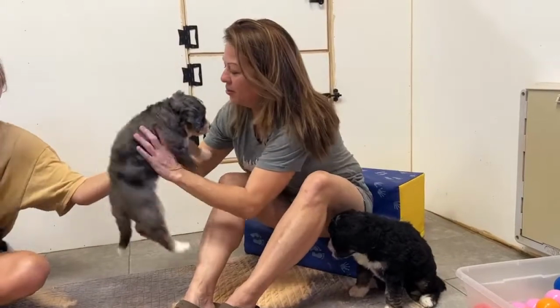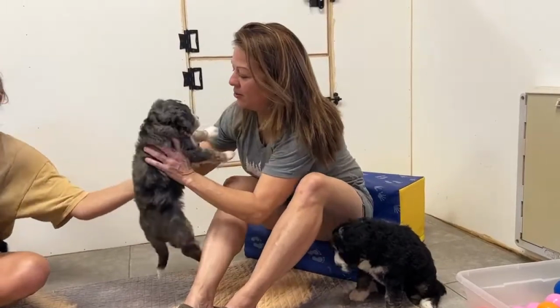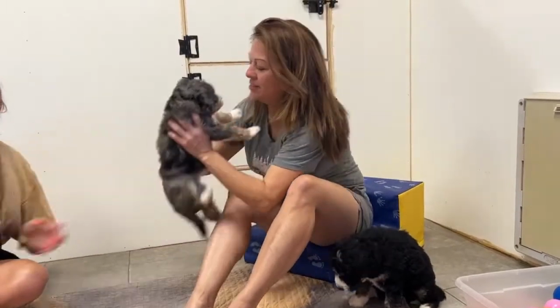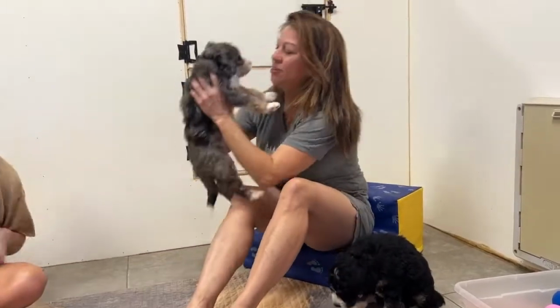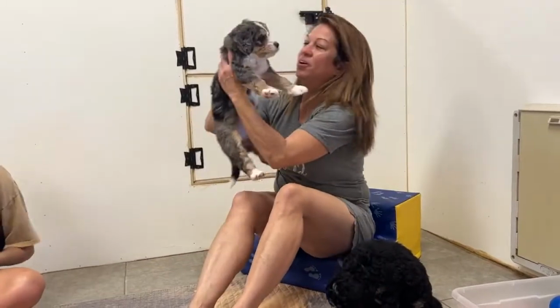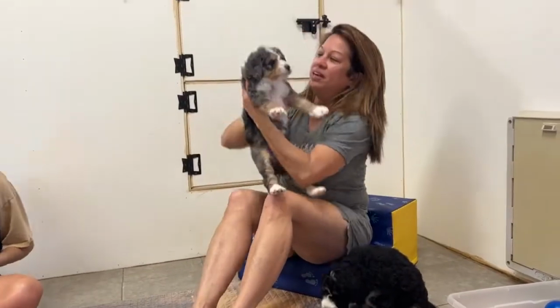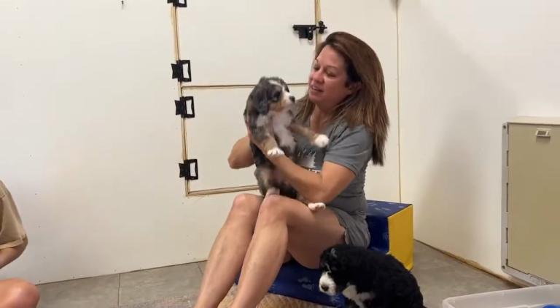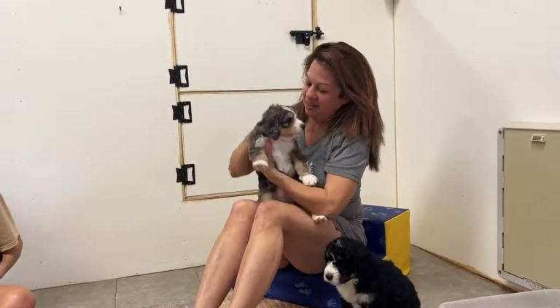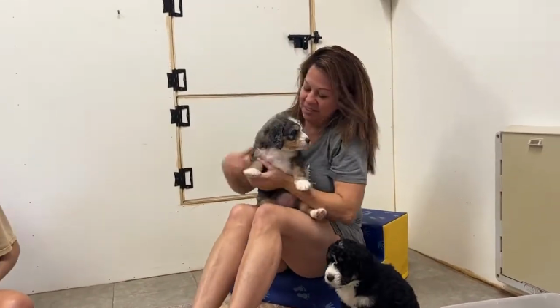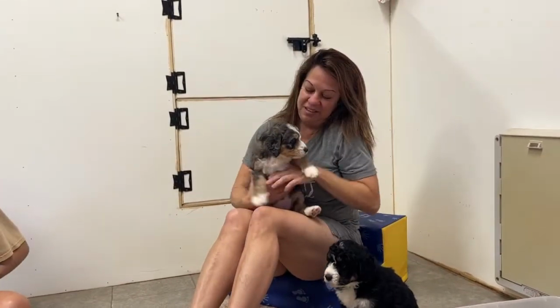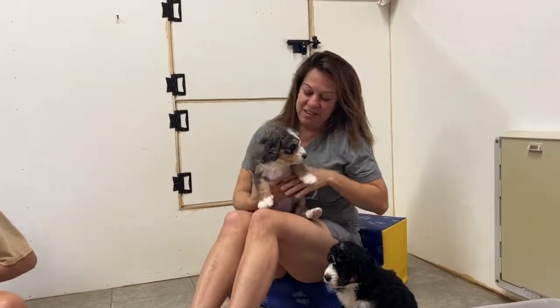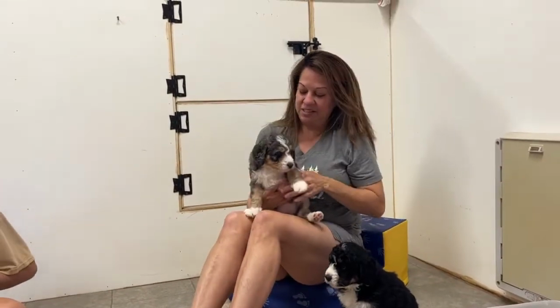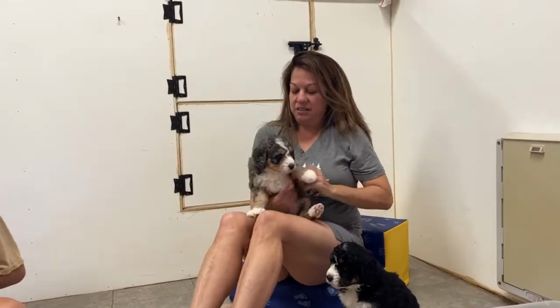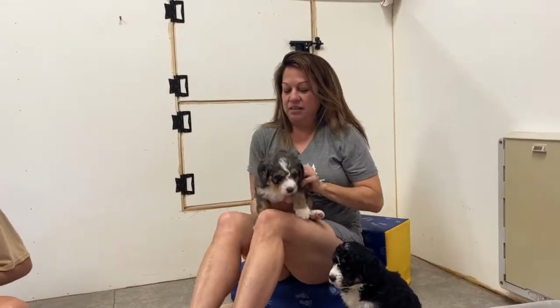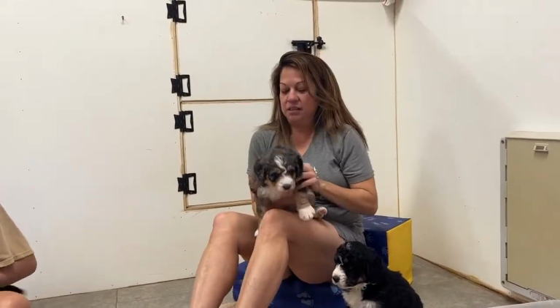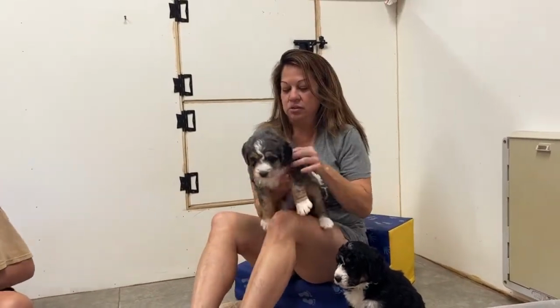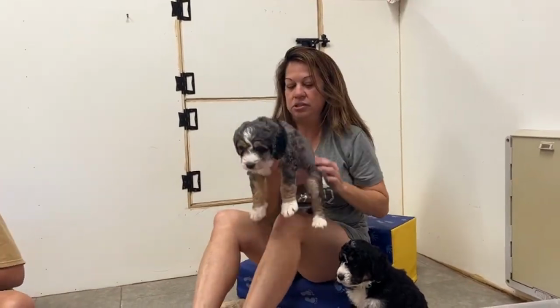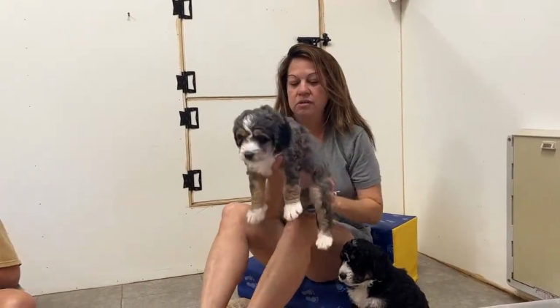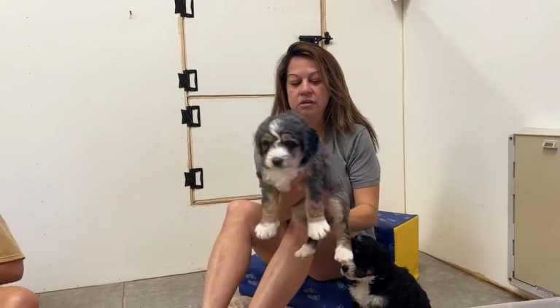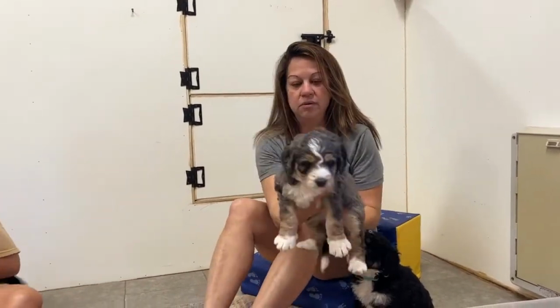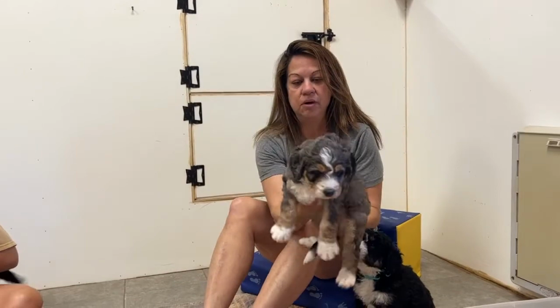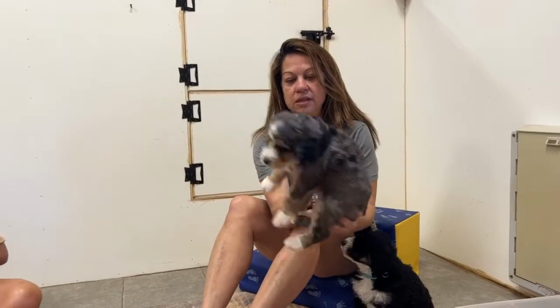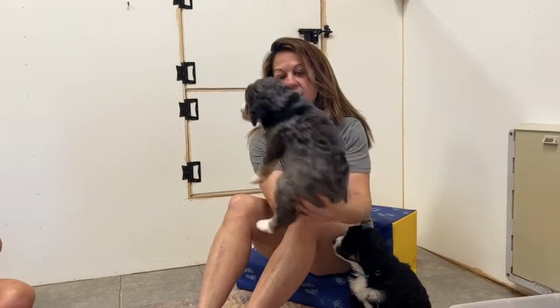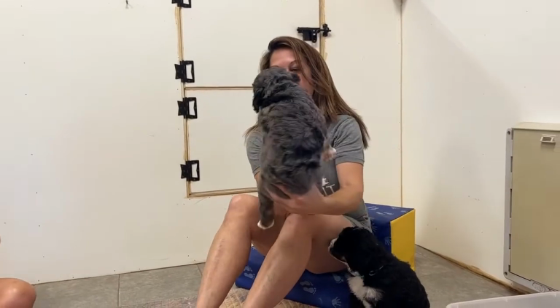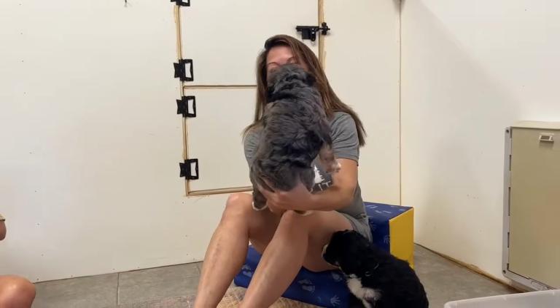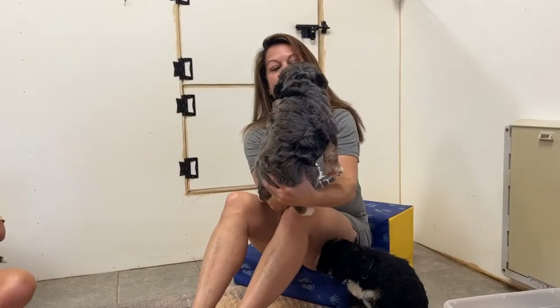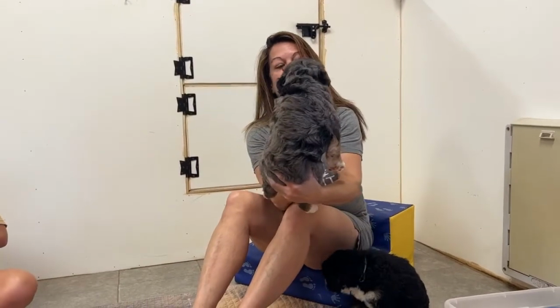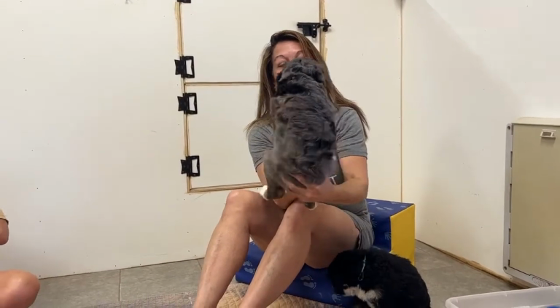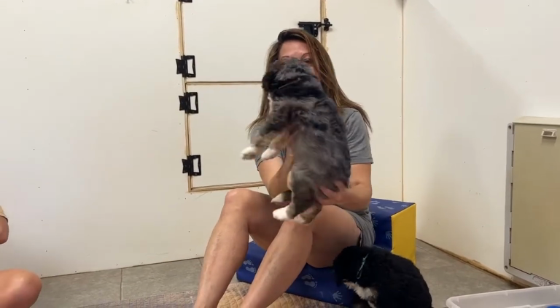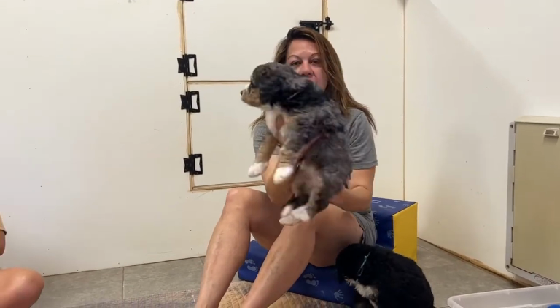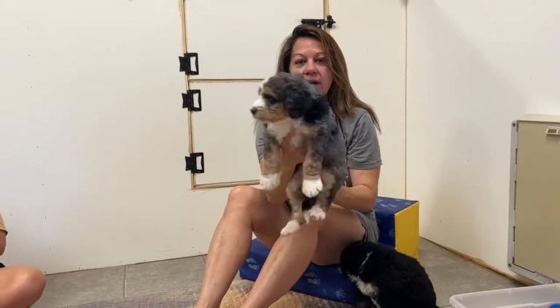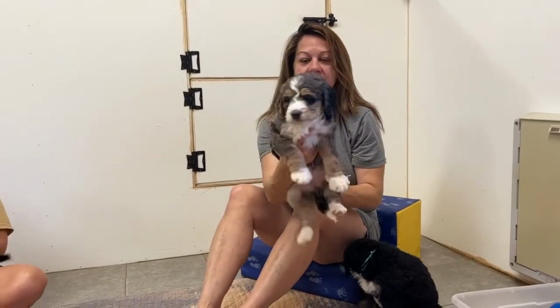A little girl here — look at this gorgeous girl. Her markings, and her two blue eyes.